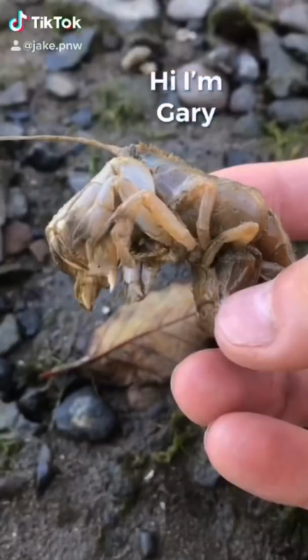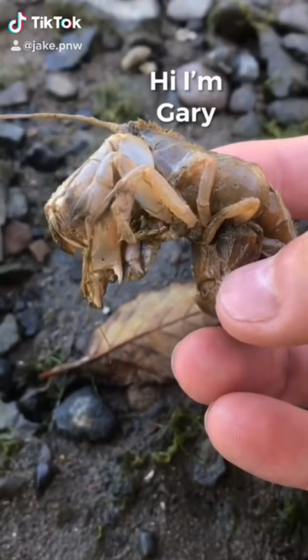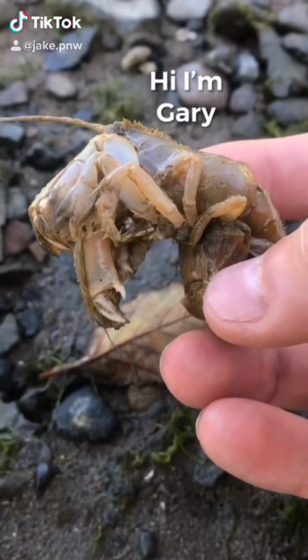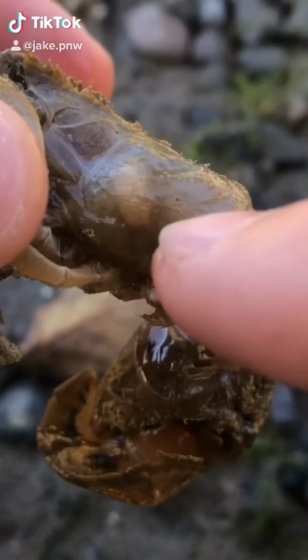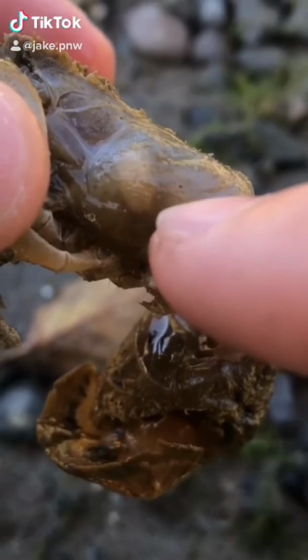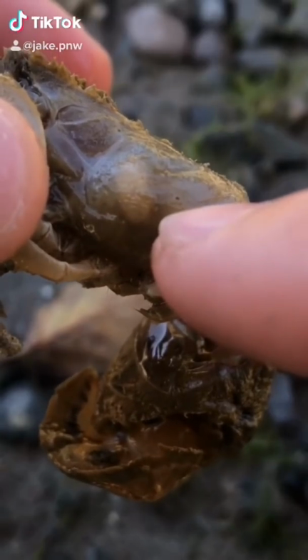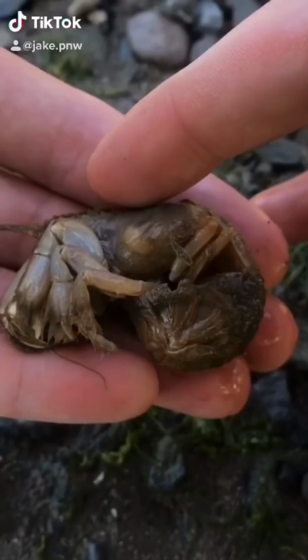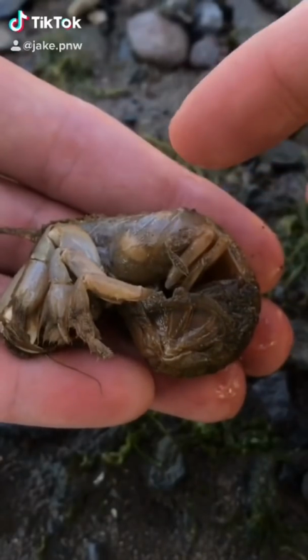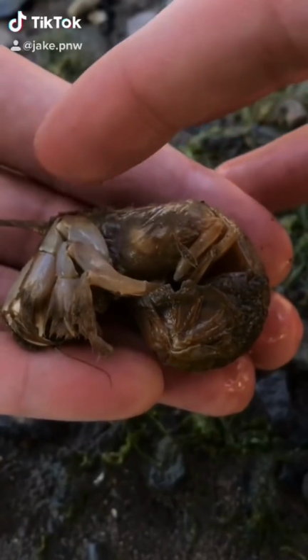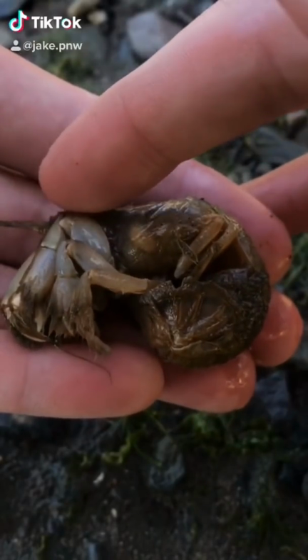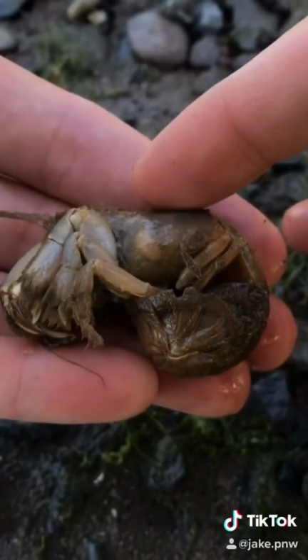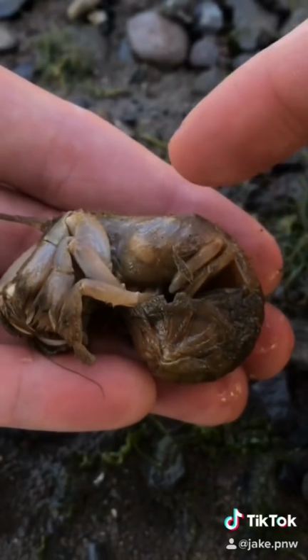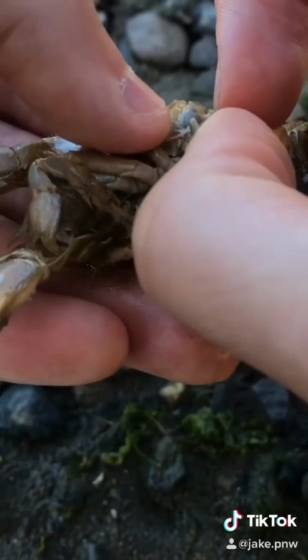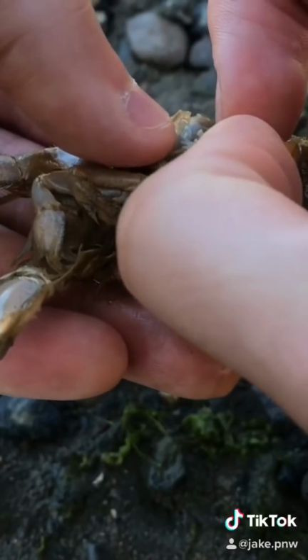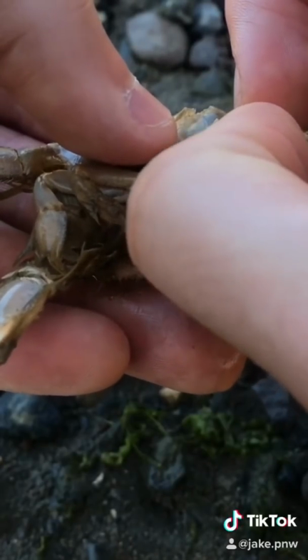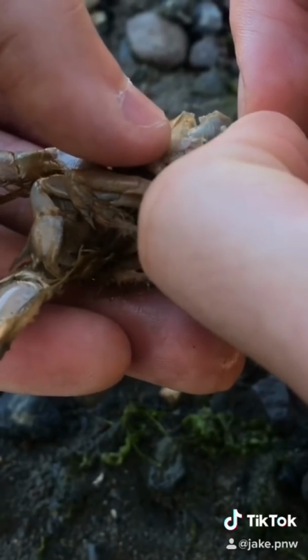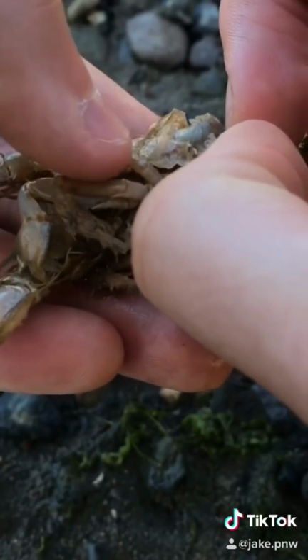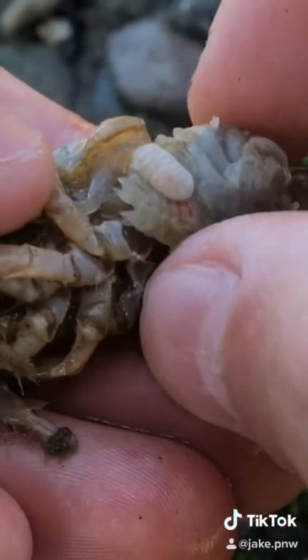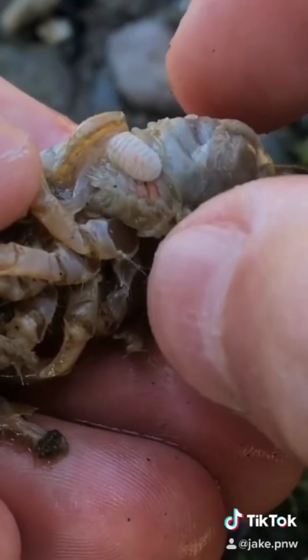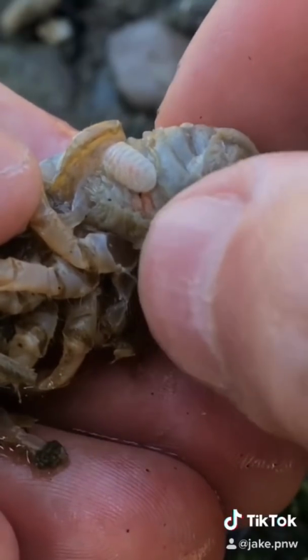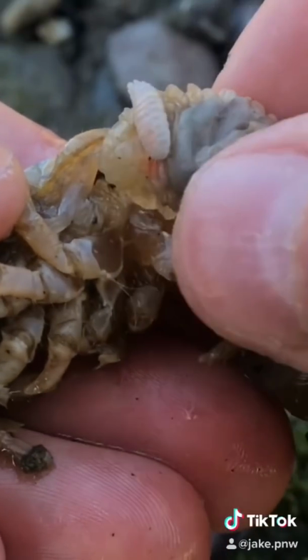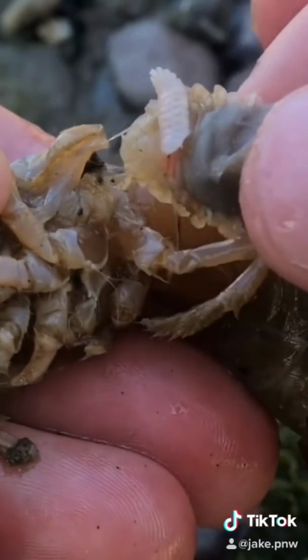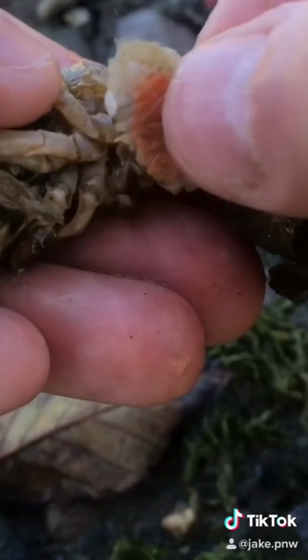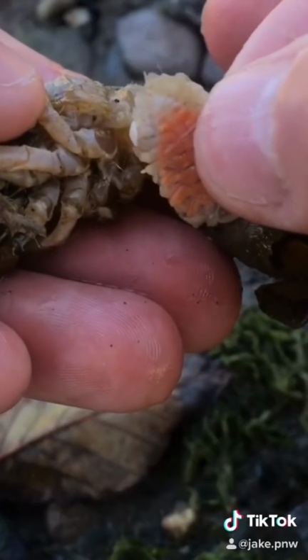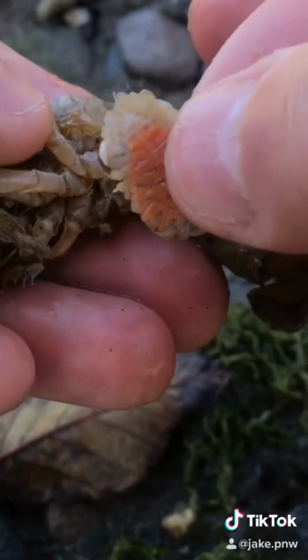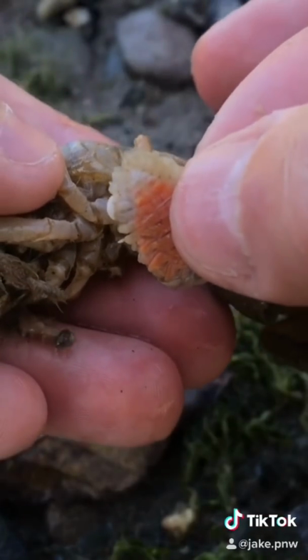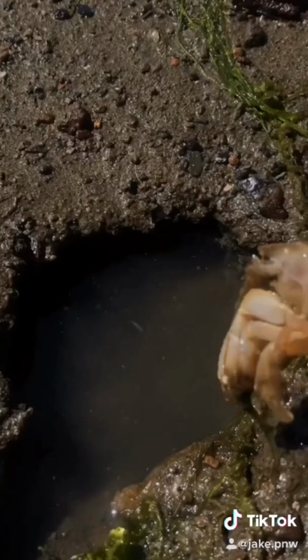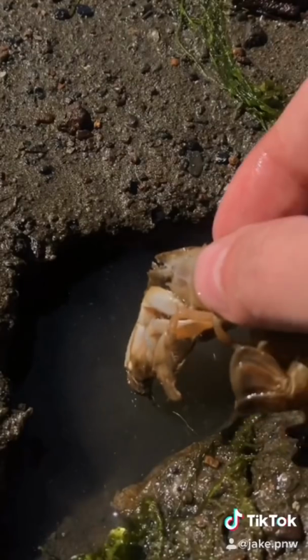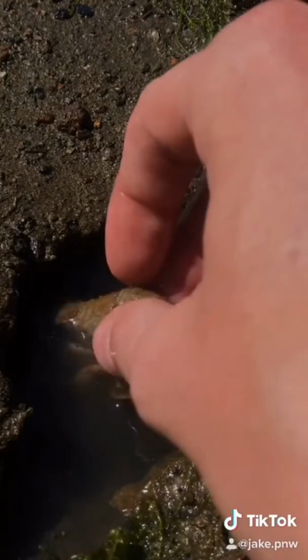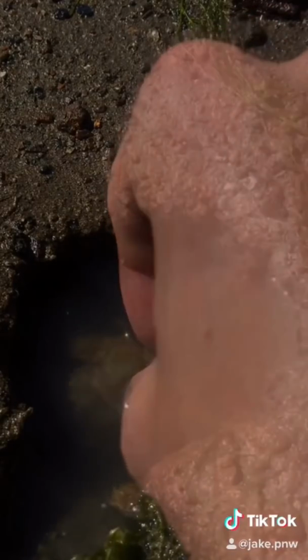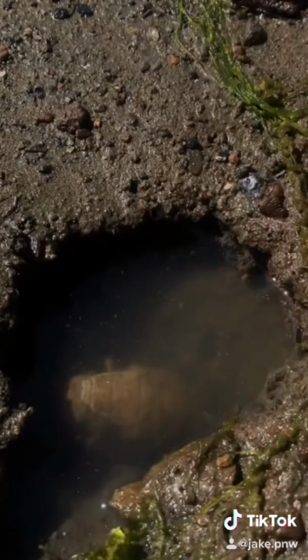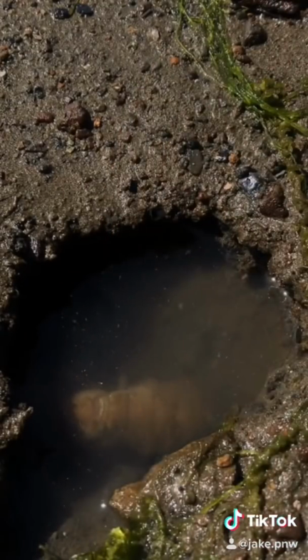Gary is infected with an isopod parasite. Don't worry Gary, I'll help you. First we're gonna take the parasite out and provide Gary with some relief, then we're gonna set Gary free. Look, he's got his energy back.